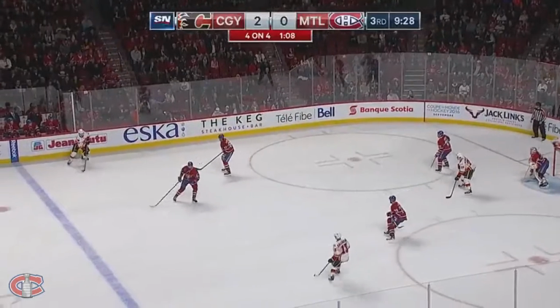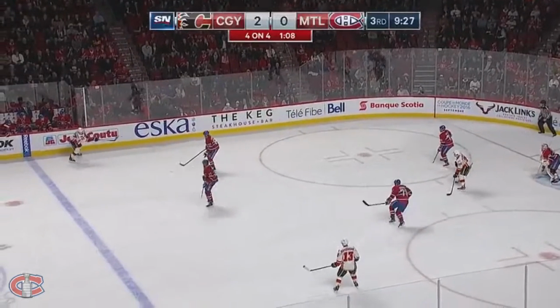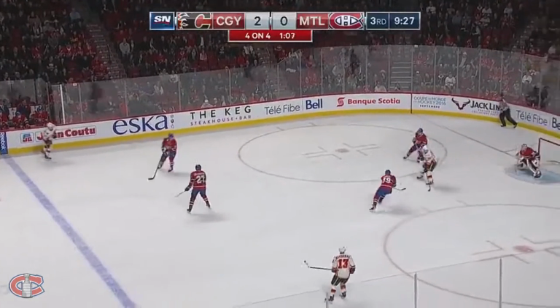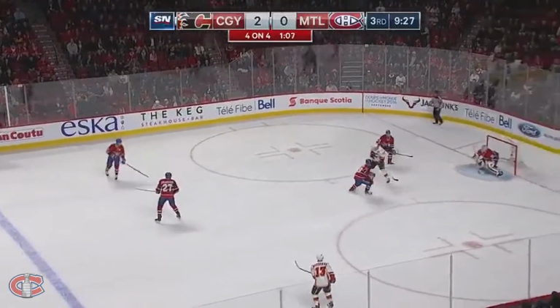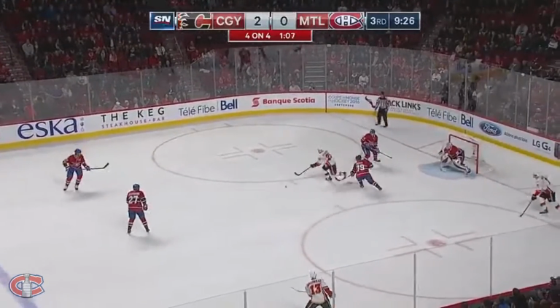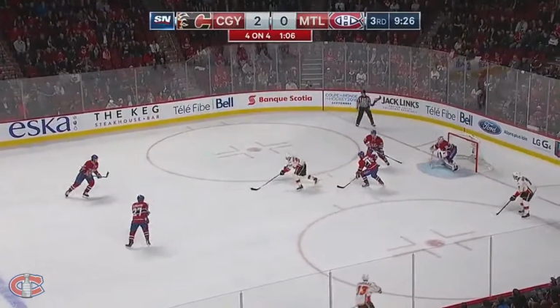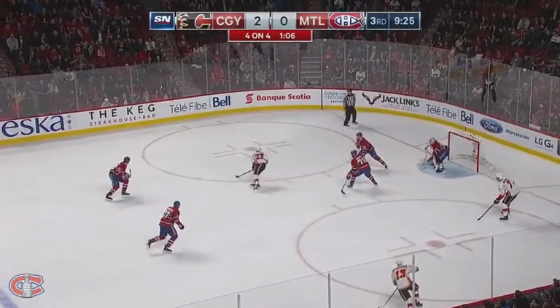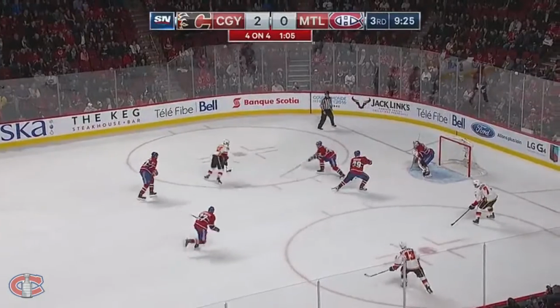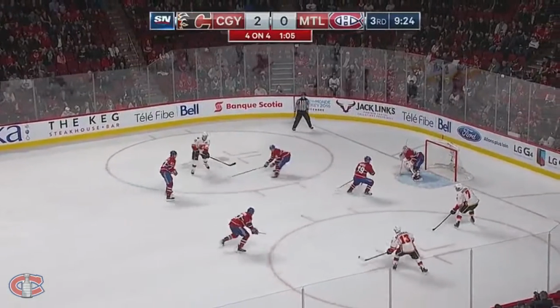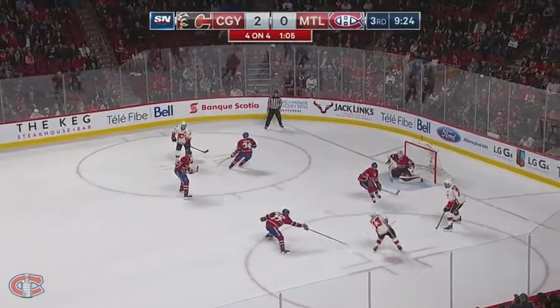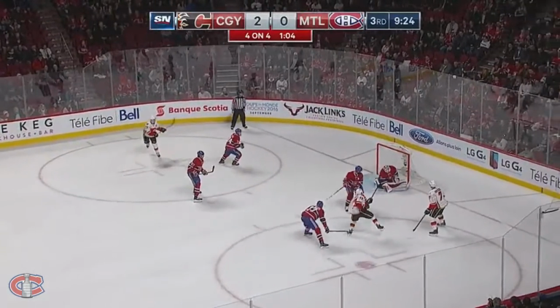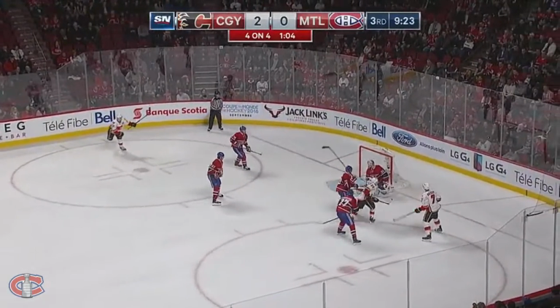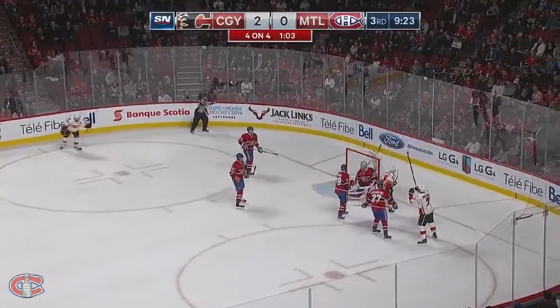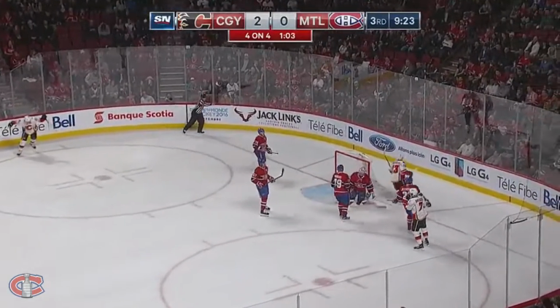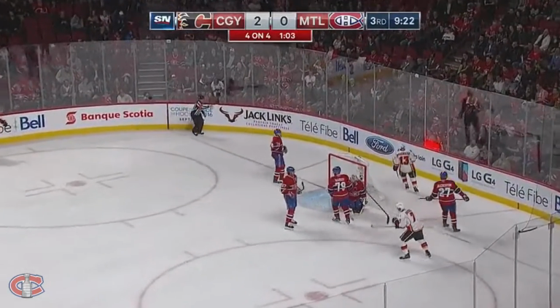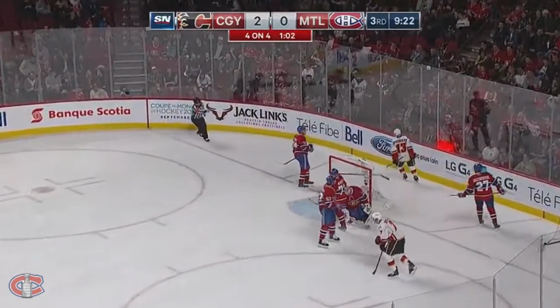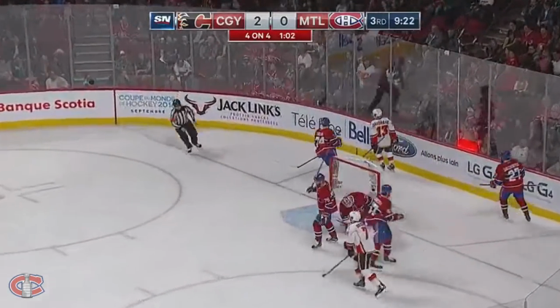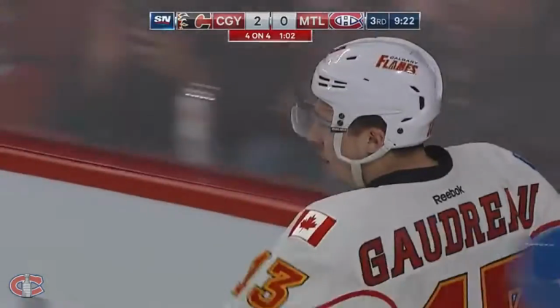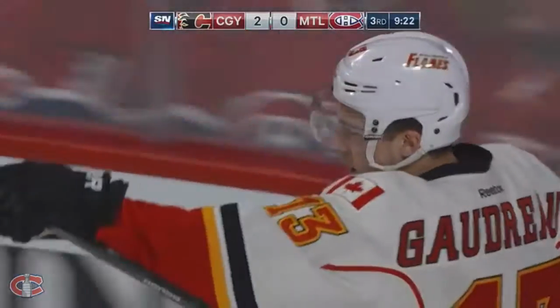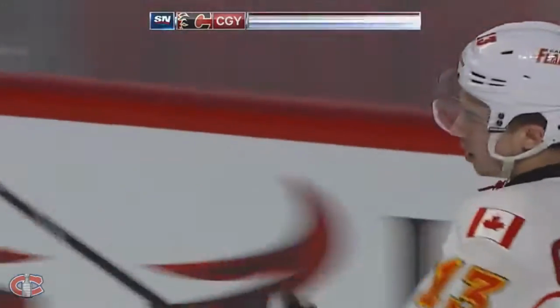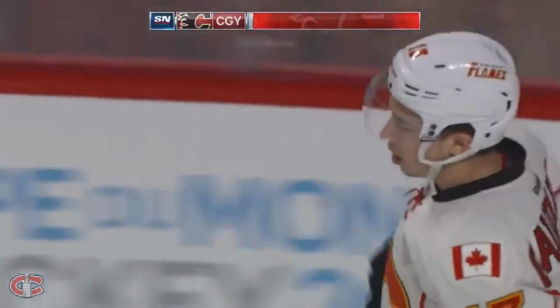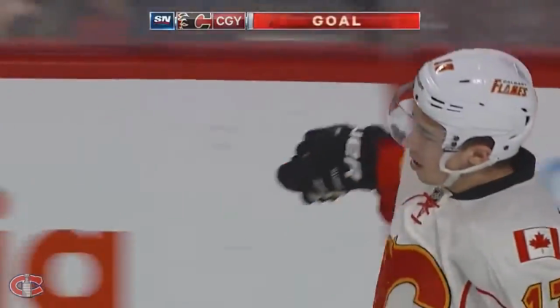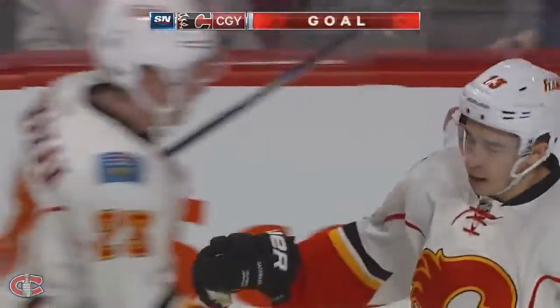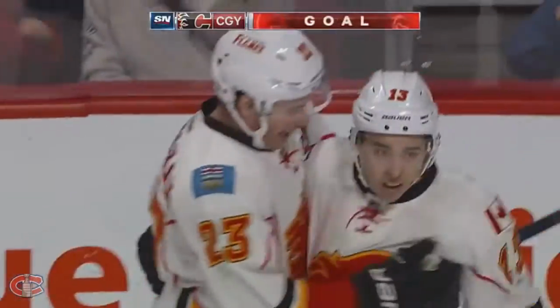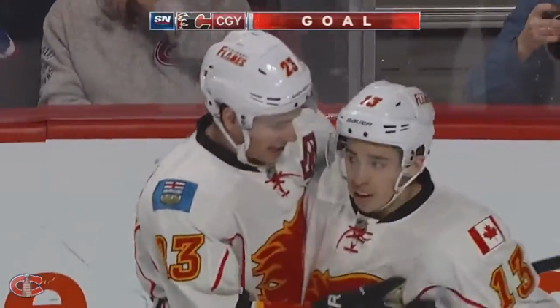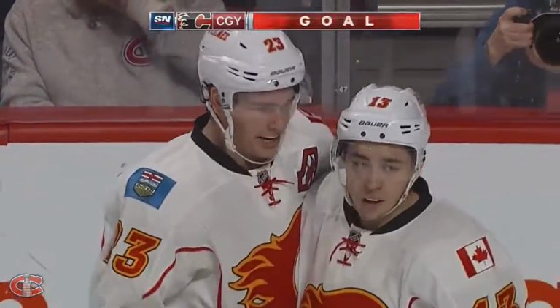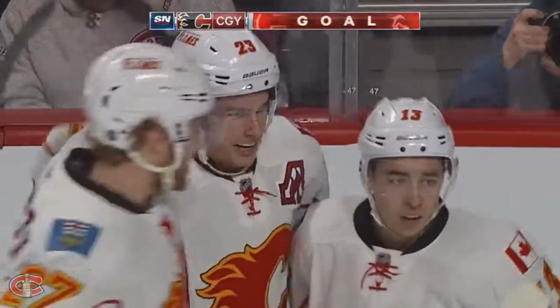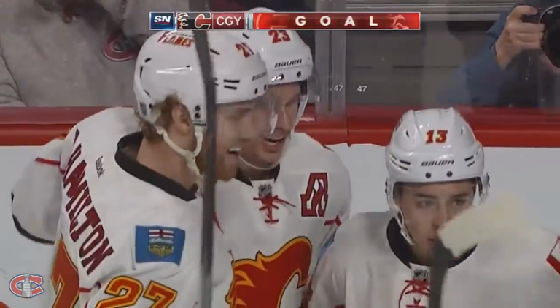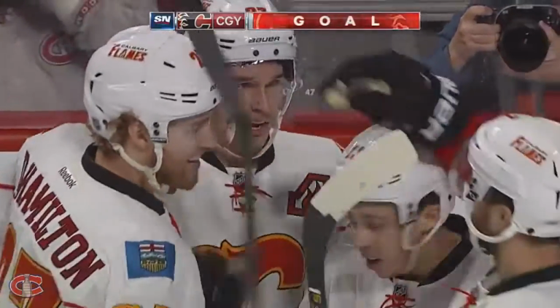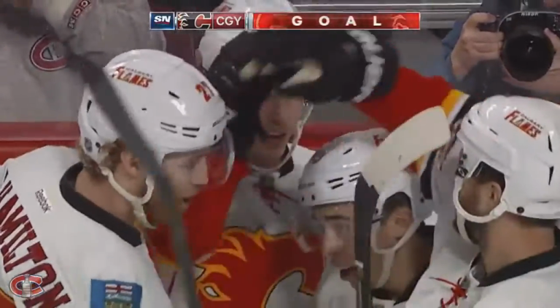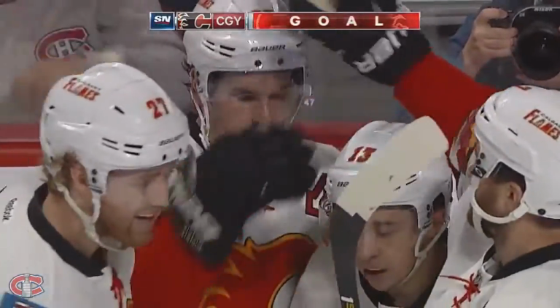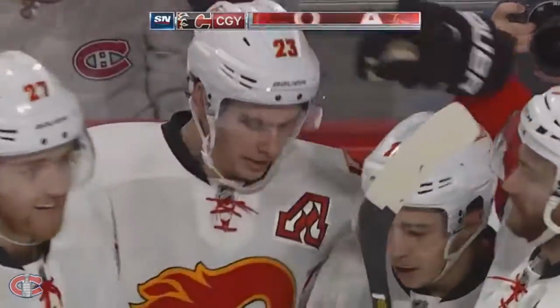Monaghan's parked in front. There's the pass to him. Tipped by Markov. Monaghan got it — good roll with a shot, he scores! Monaghan to Goudreau and it's a 3-0 Calgary lead.